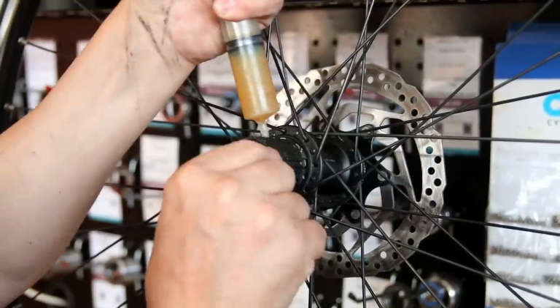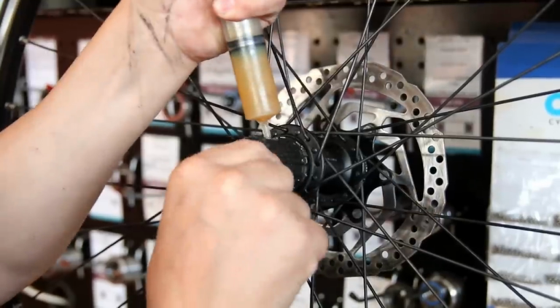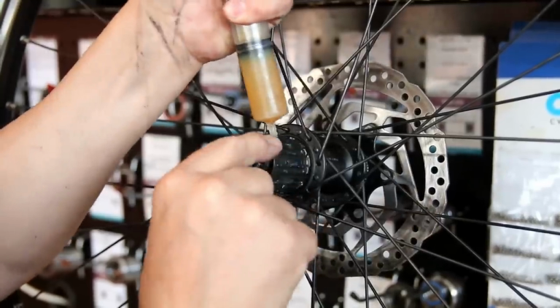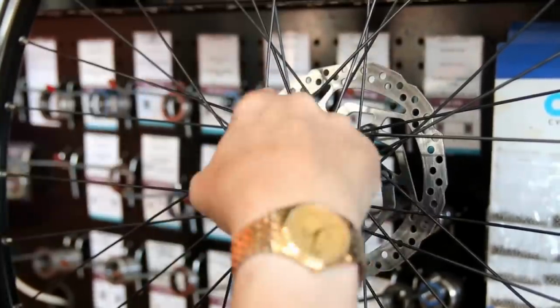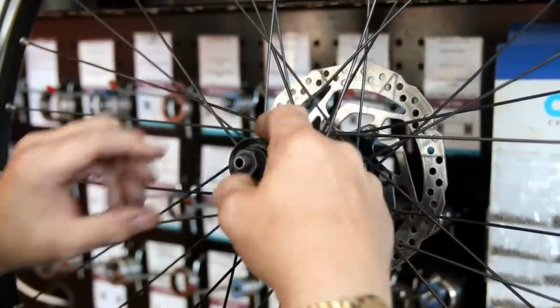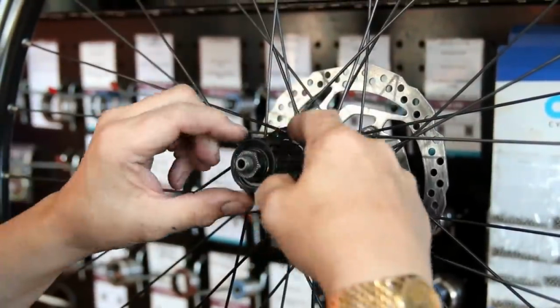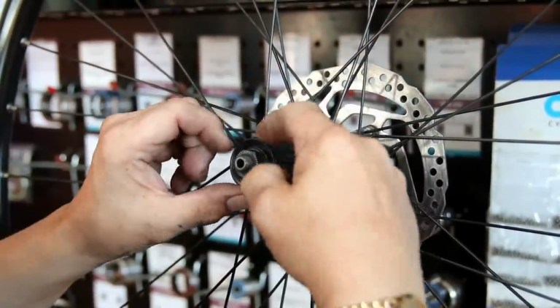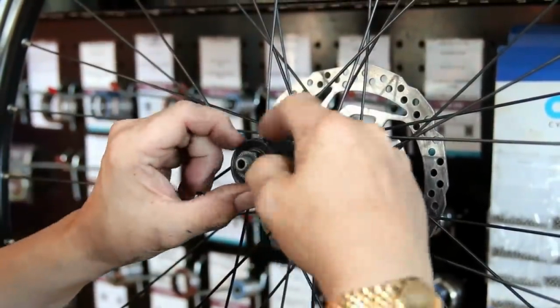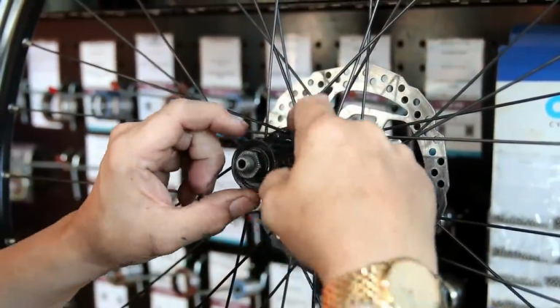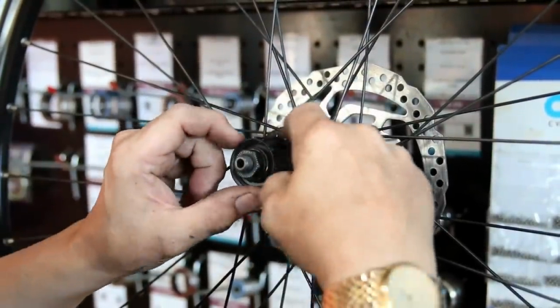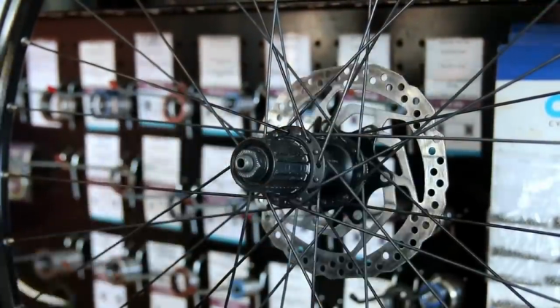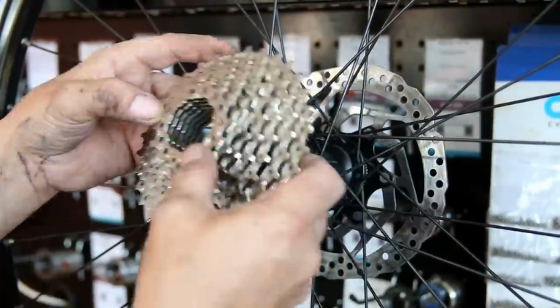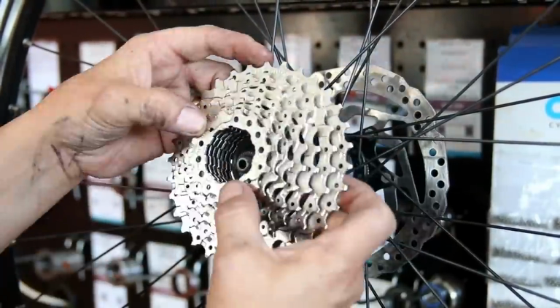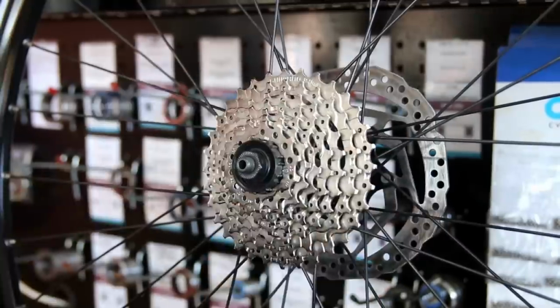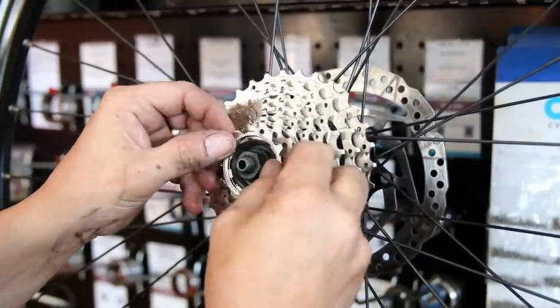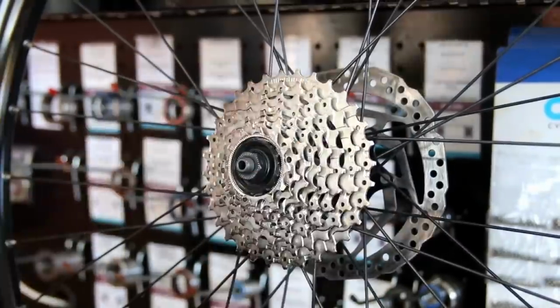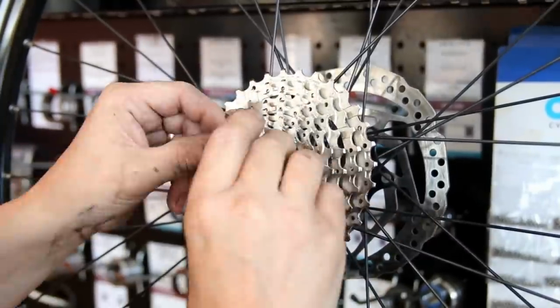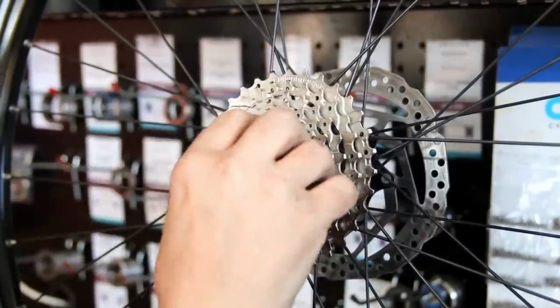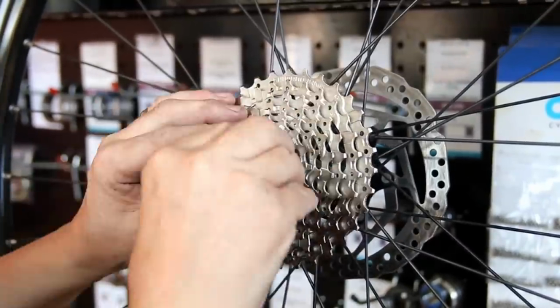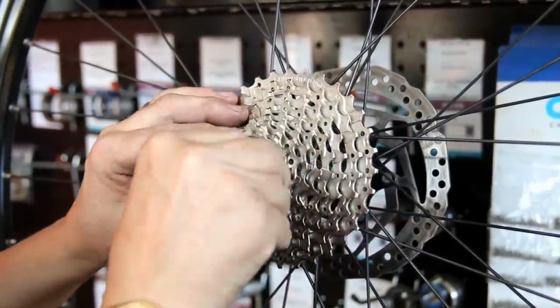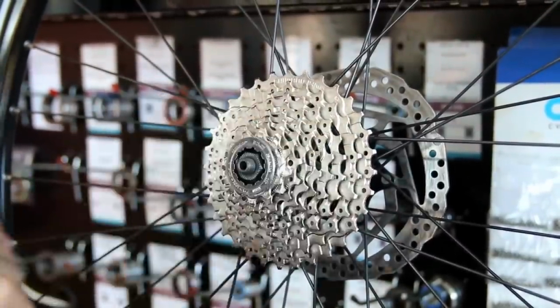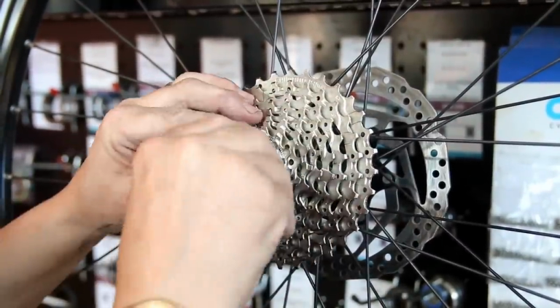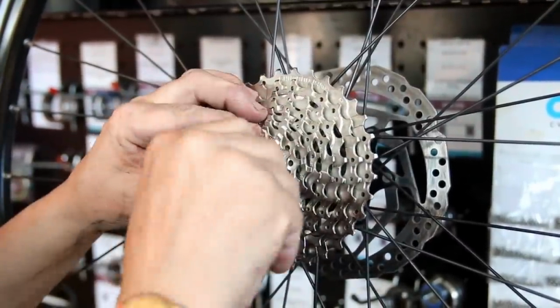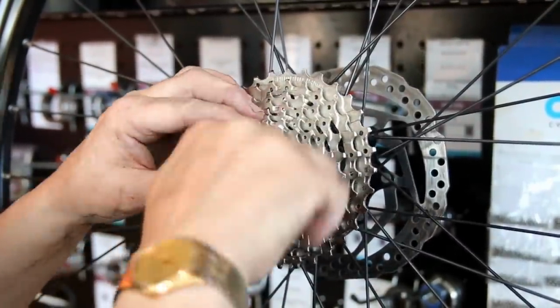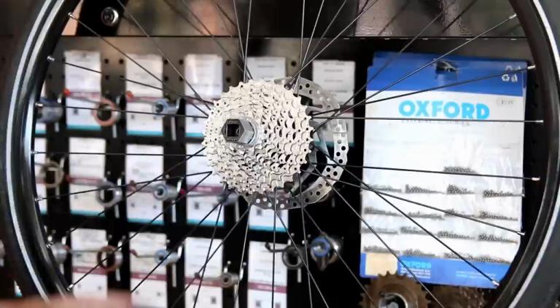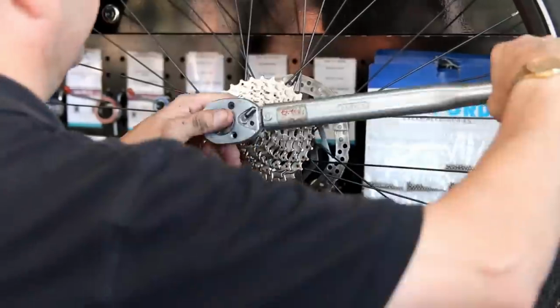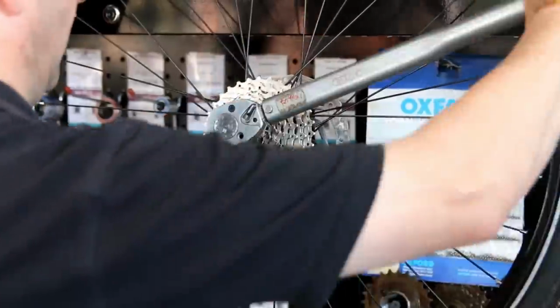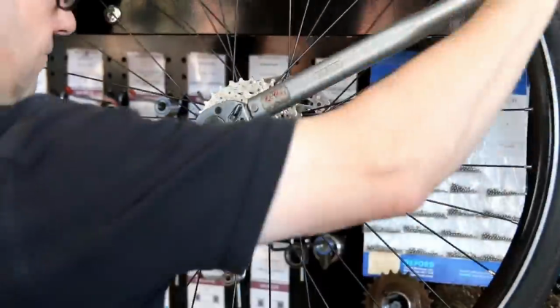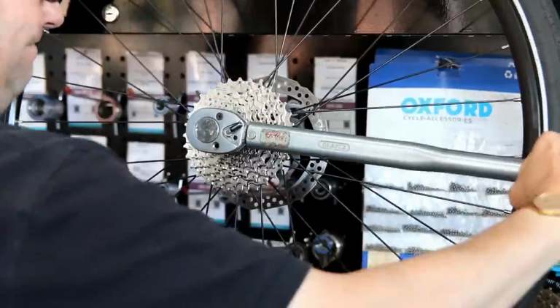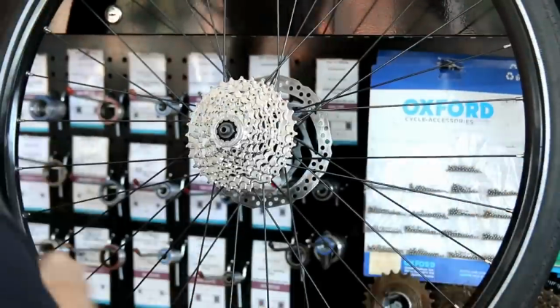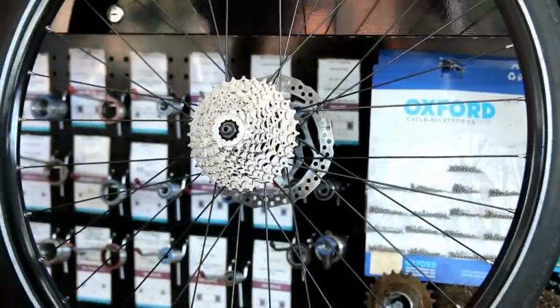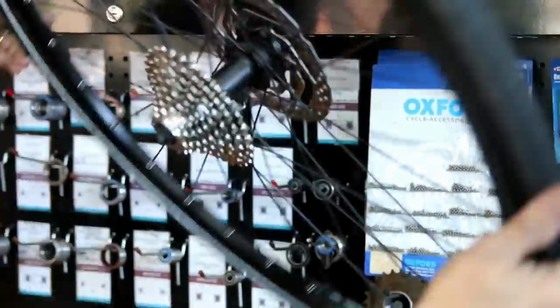We clean up all the spokes and the wheel — it's just a way of getting tactile with the bike and checking everything's okay before we put on this lovely new cassette. So now we've got a new chain ring, new cassette, and we'll also replace the chain at the same time.